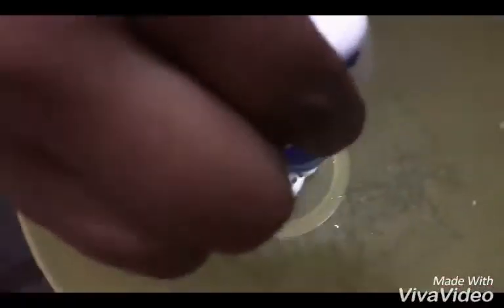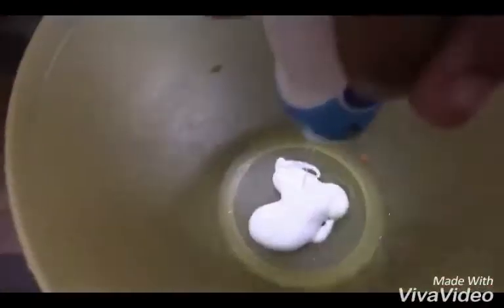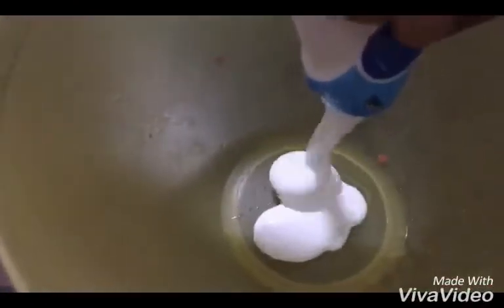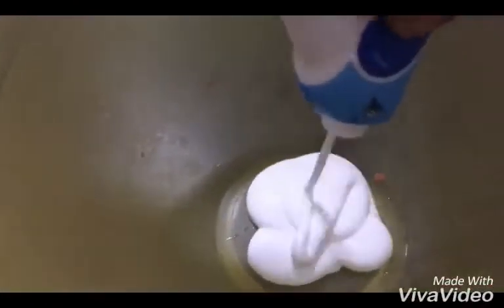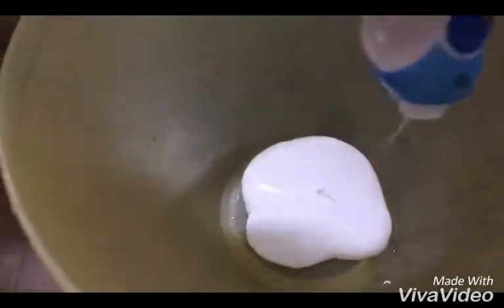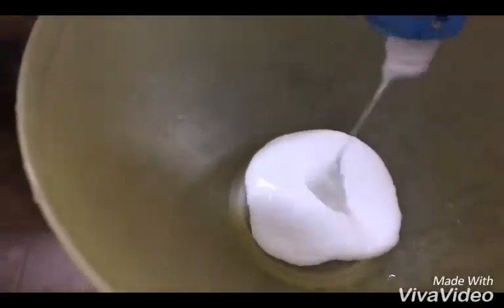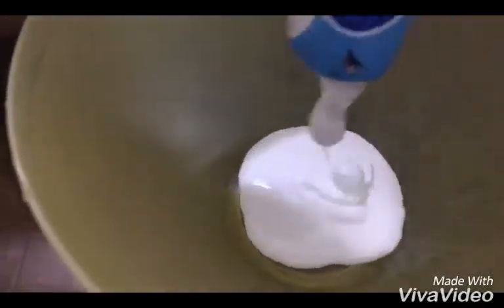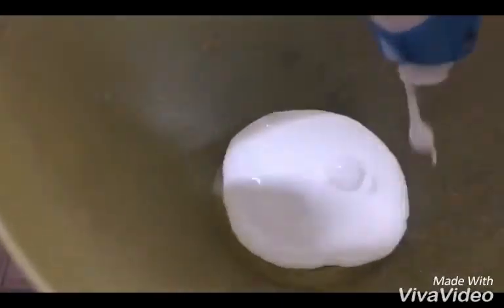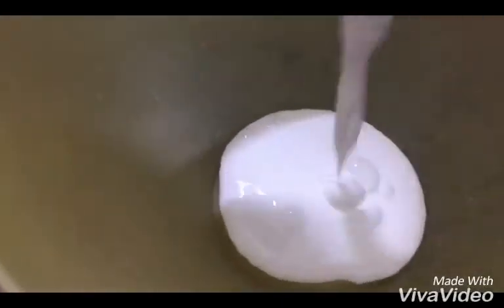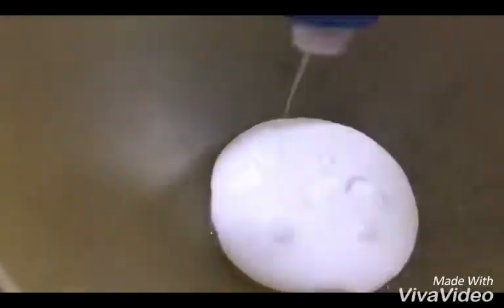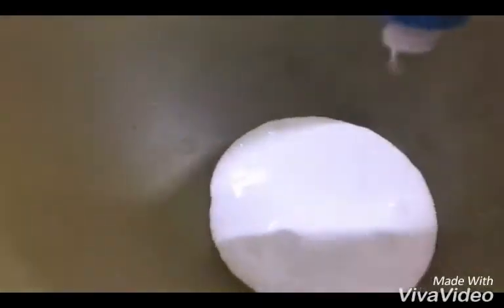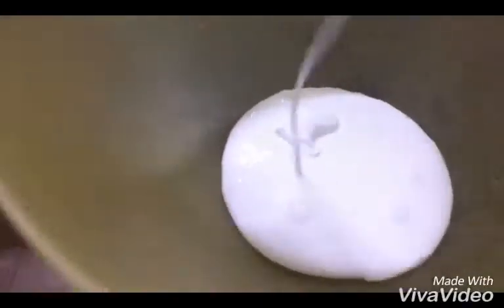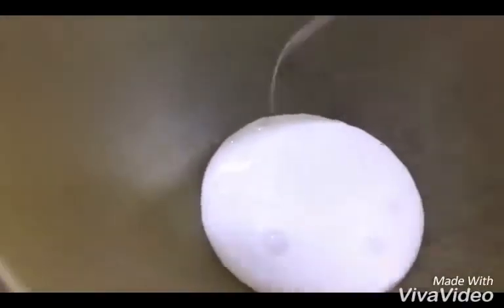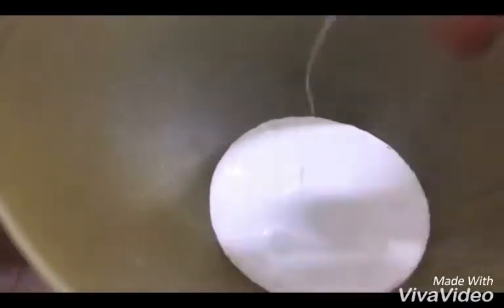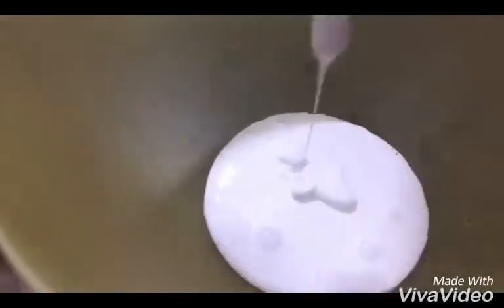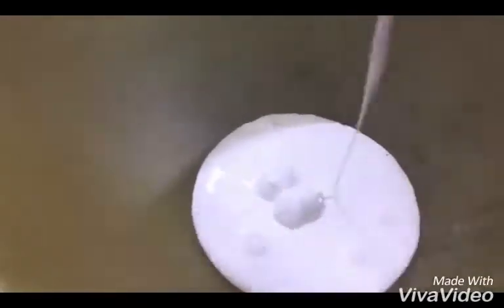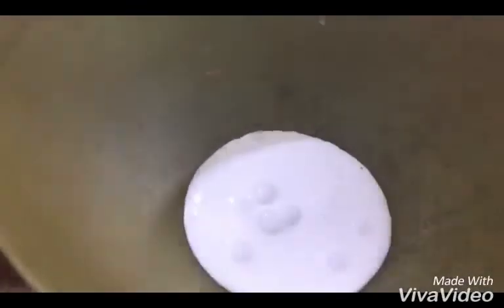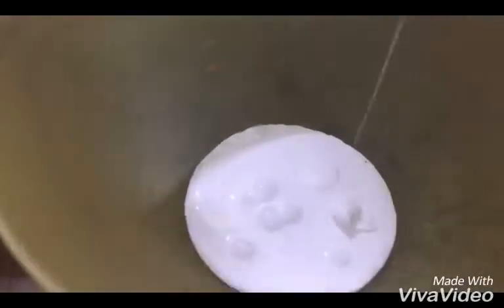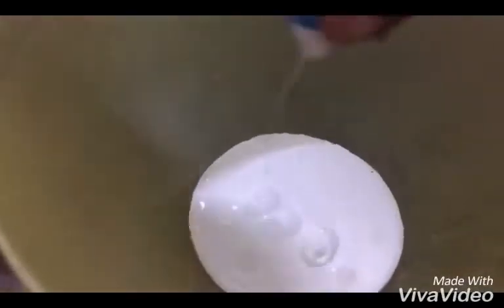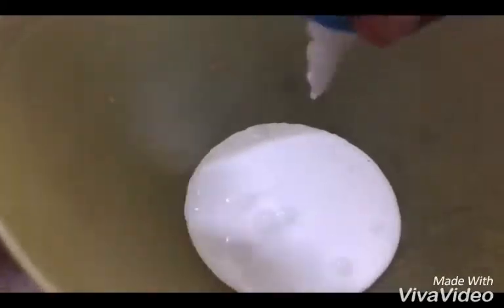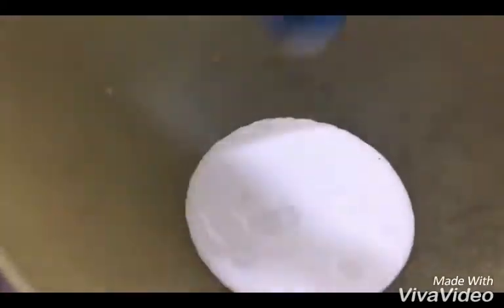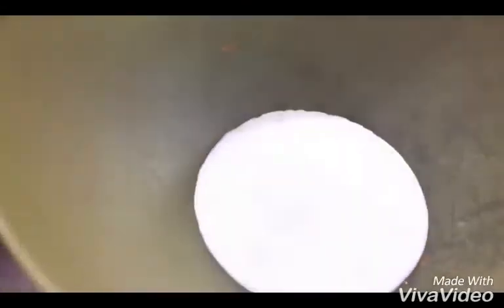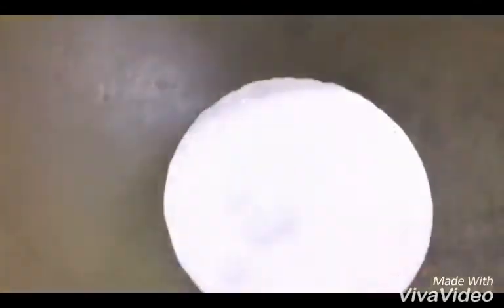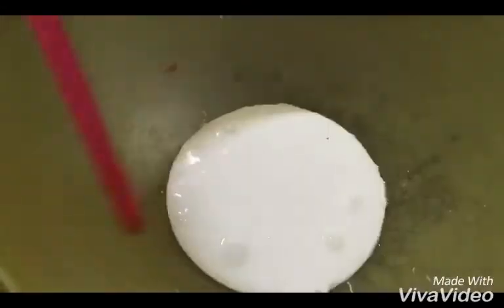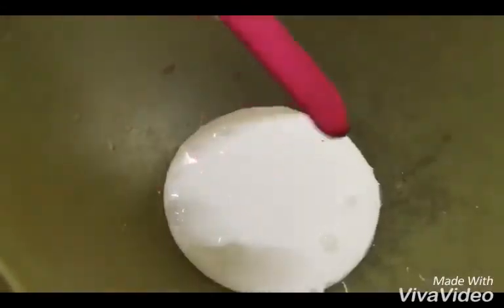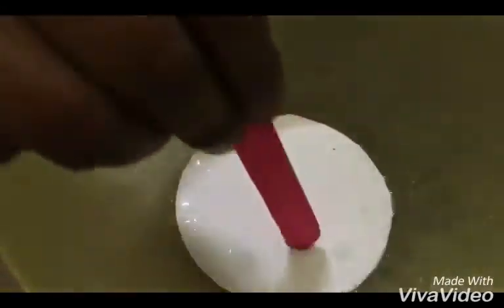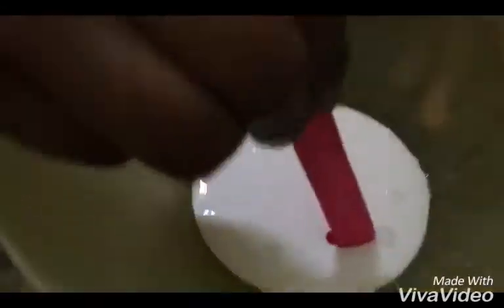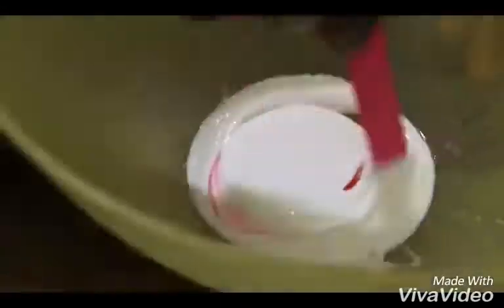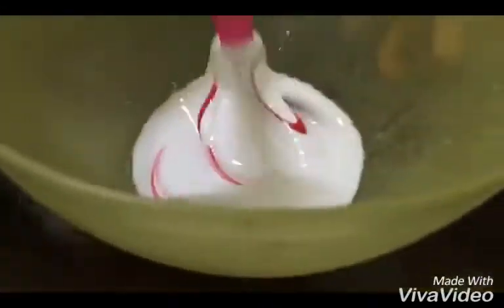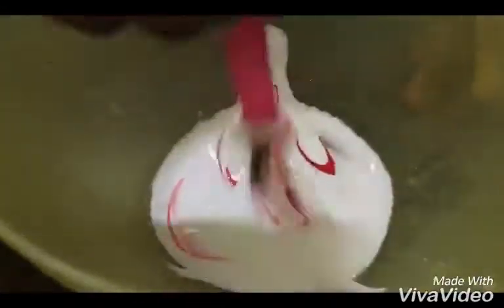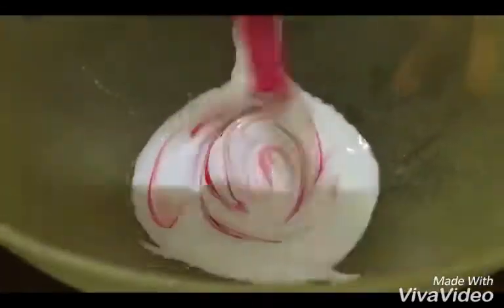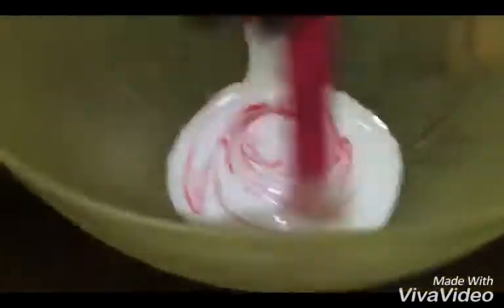First, pour the glue into the container. Then add in your color and mix it nicely.